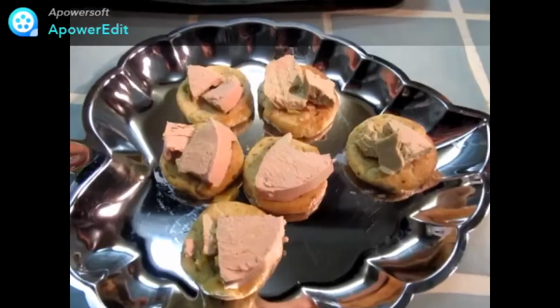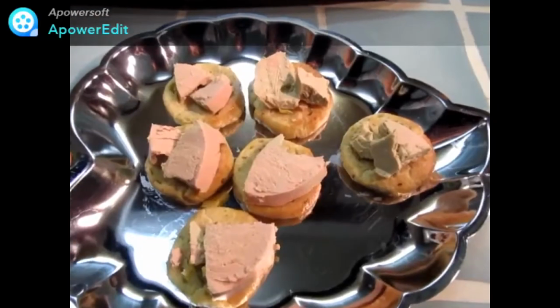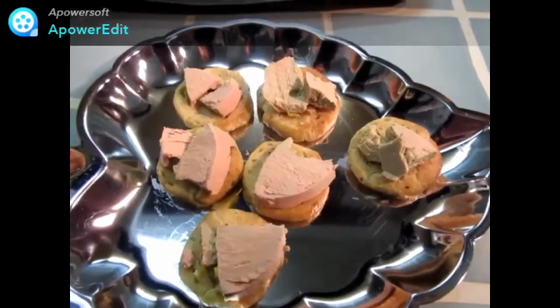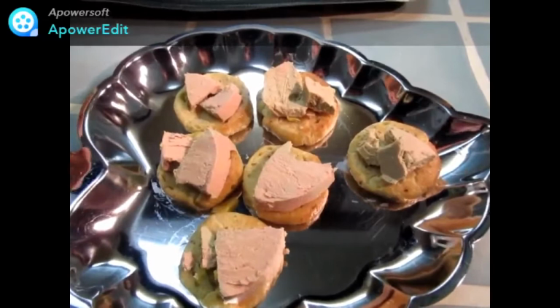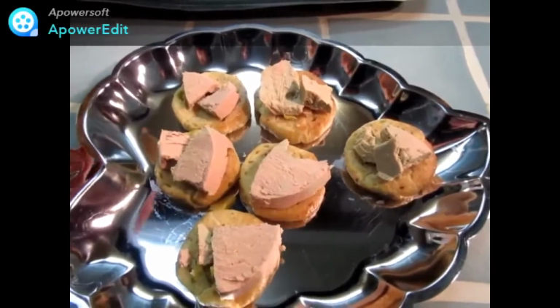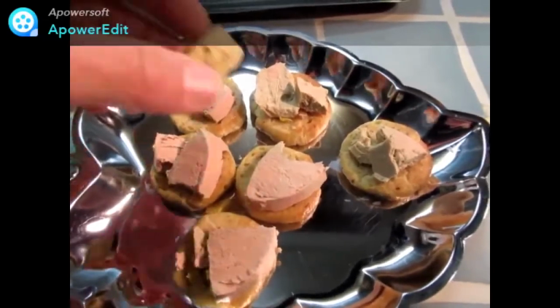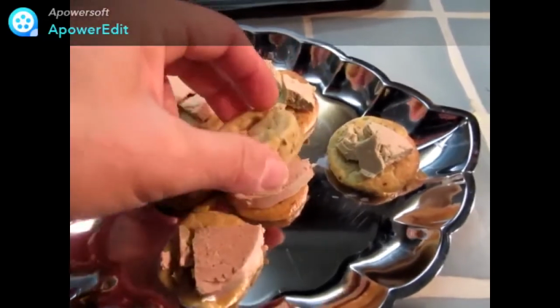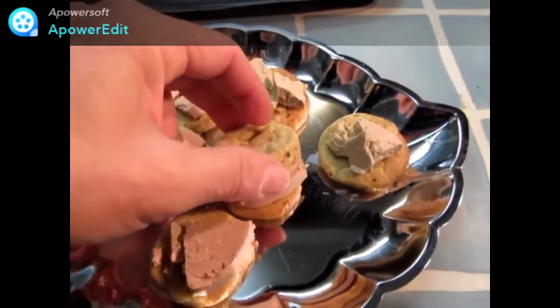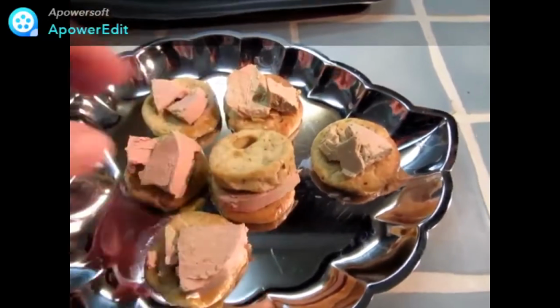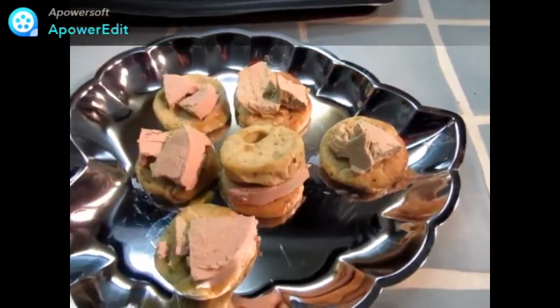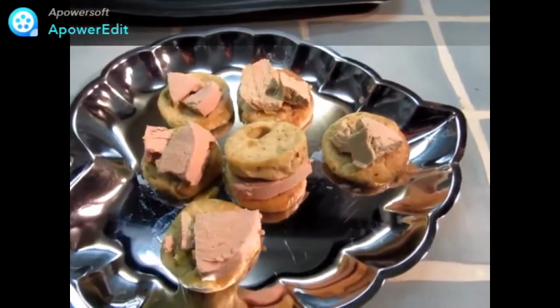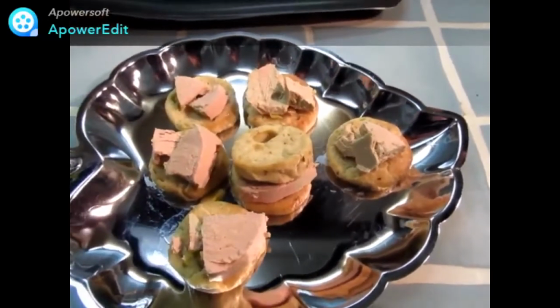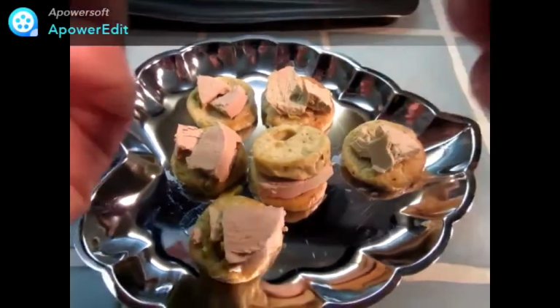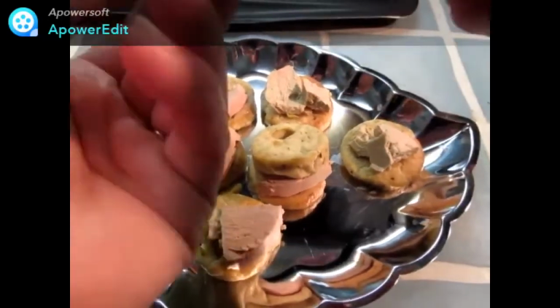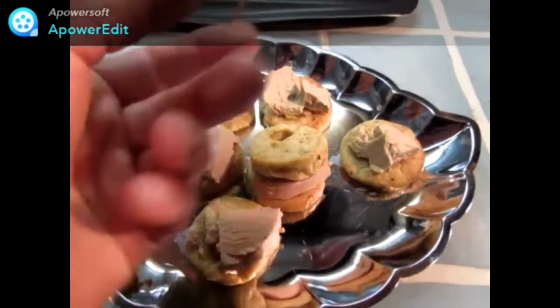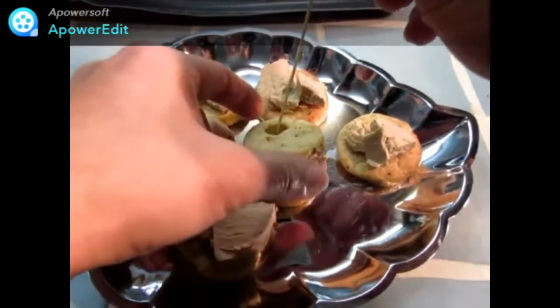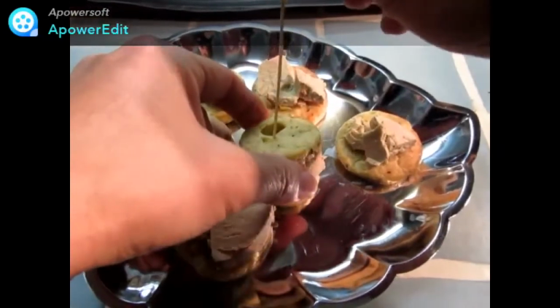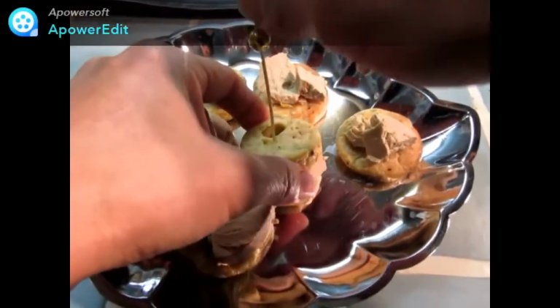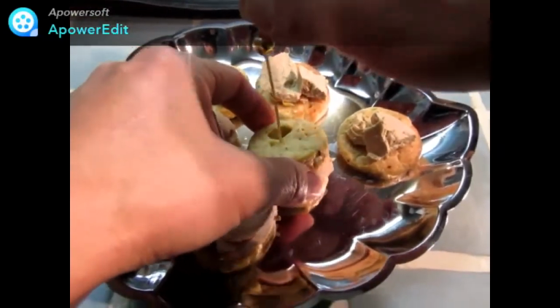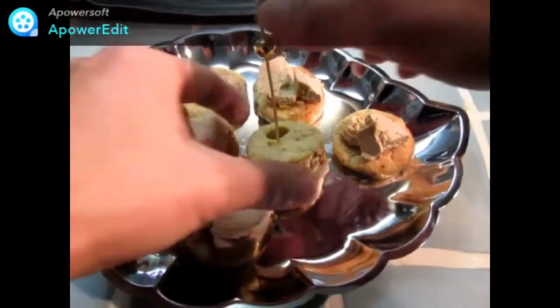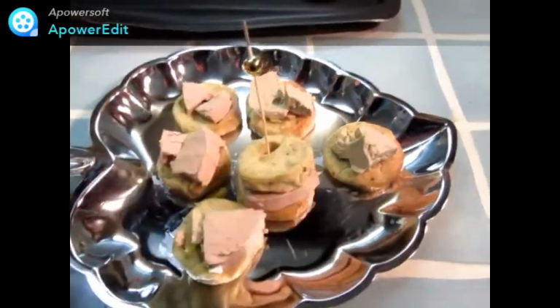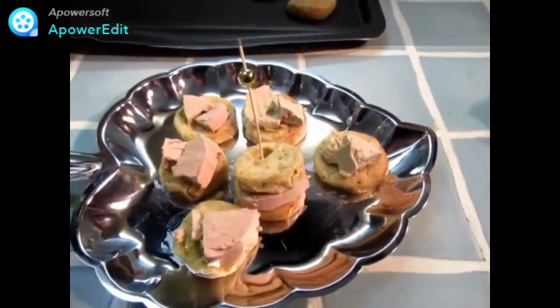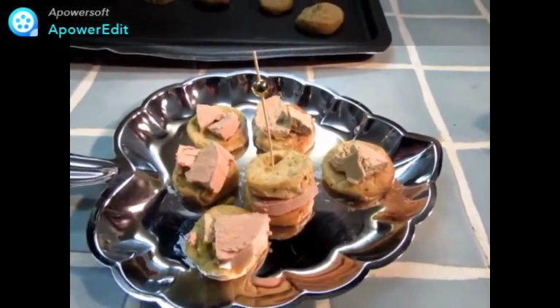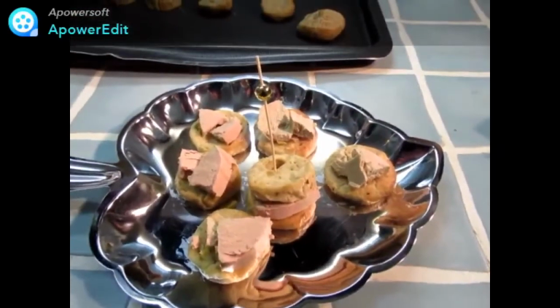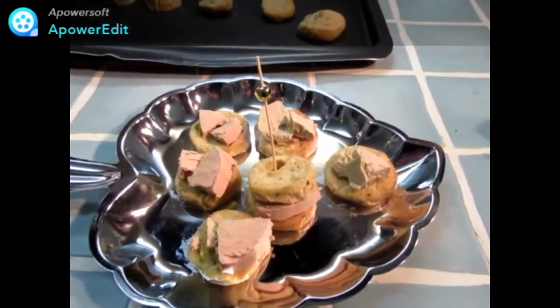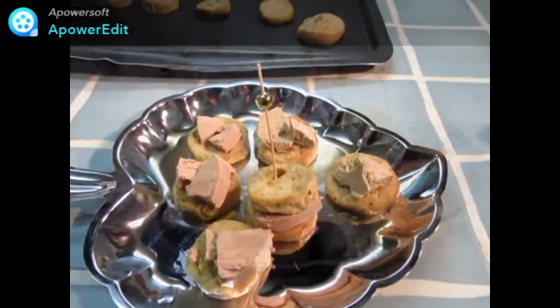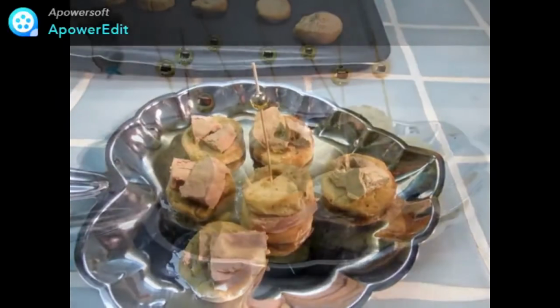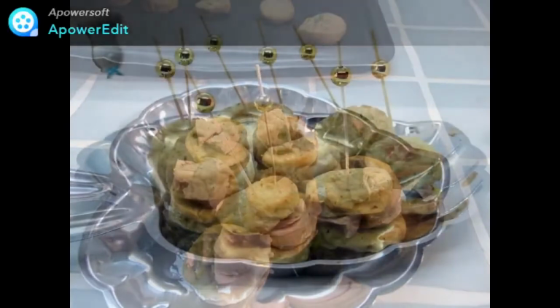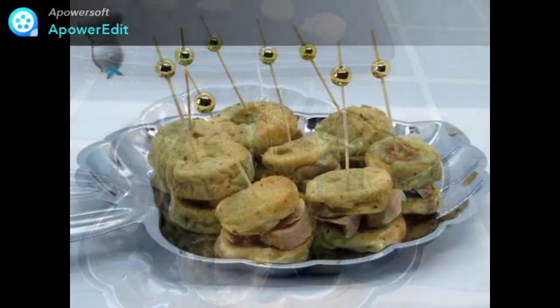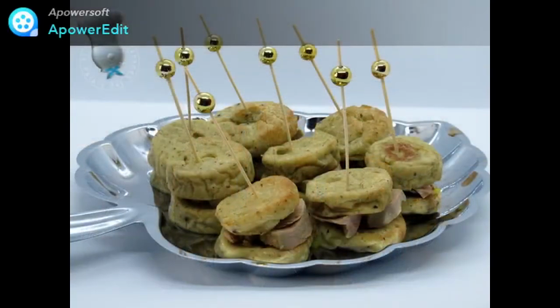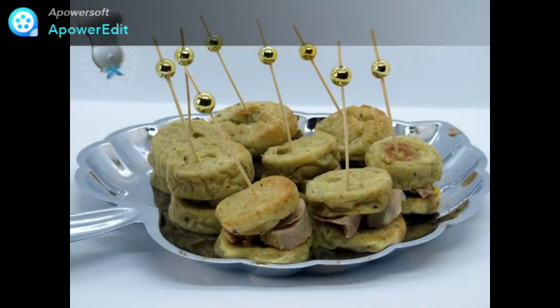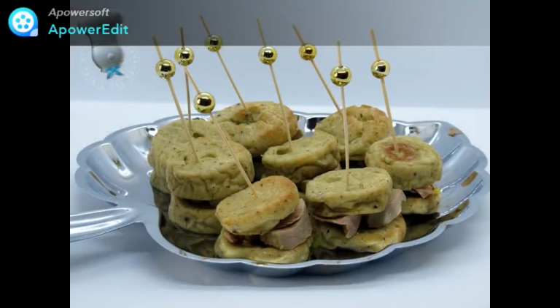Je répartis du foie gras sur mes quenelles et je recouvre d'une autre rondelle. Je pique et voilà. Merci d'avoir regardé cette vidéo !